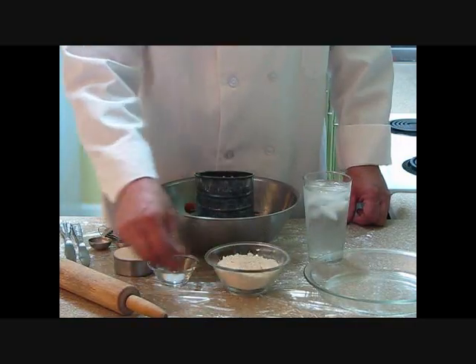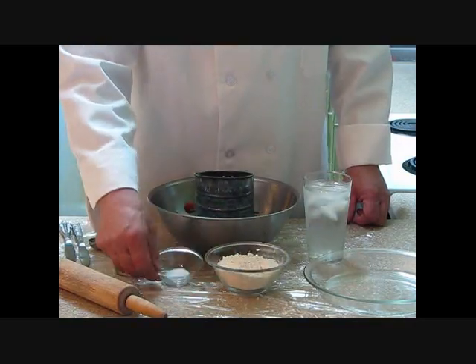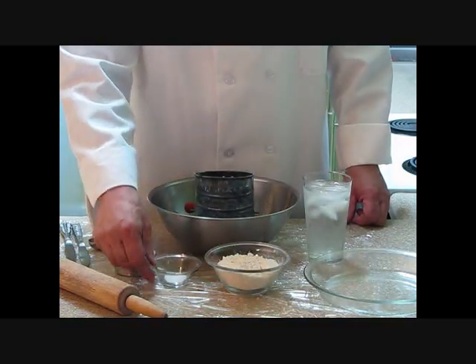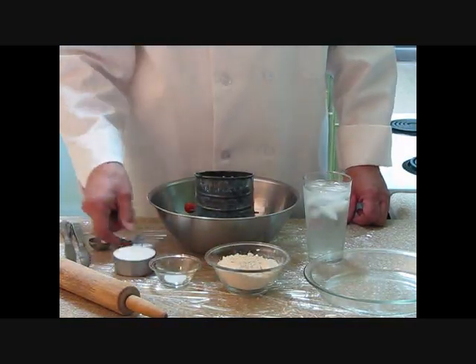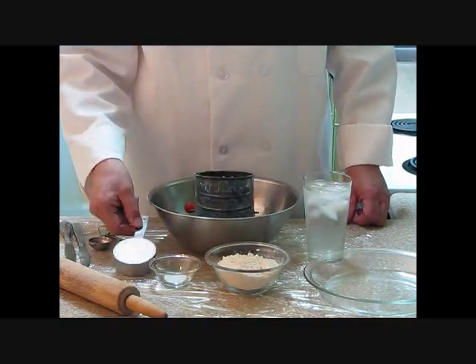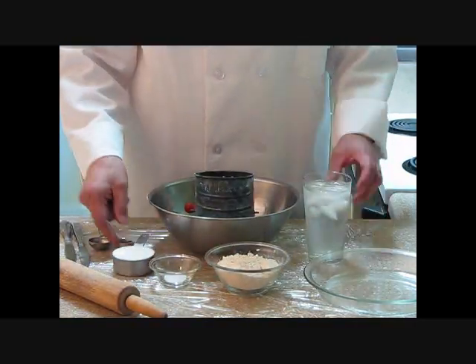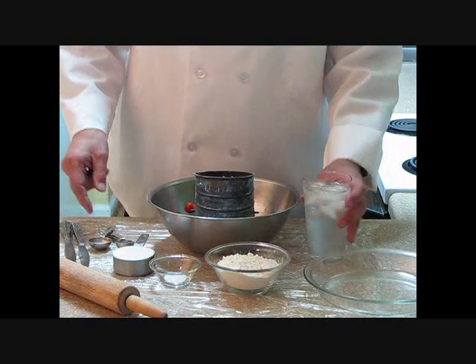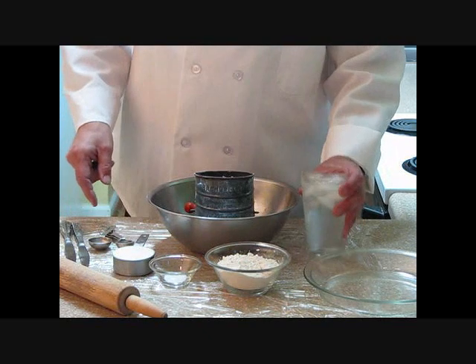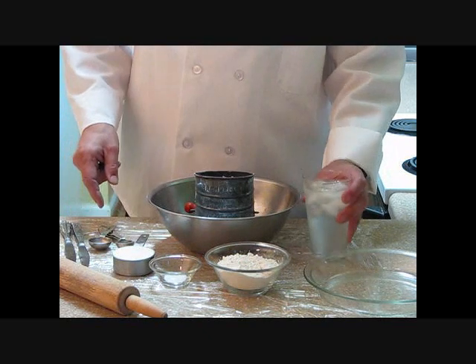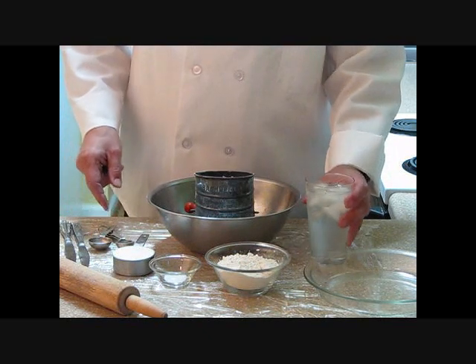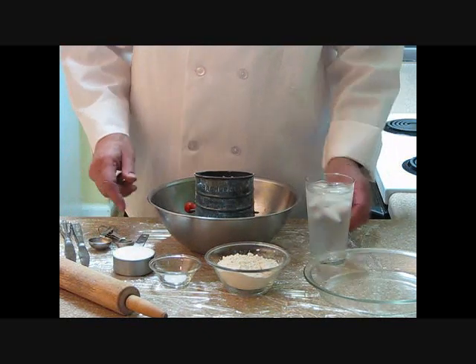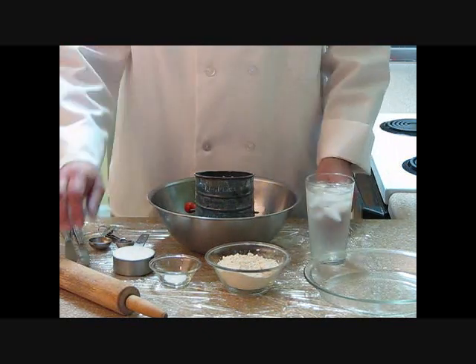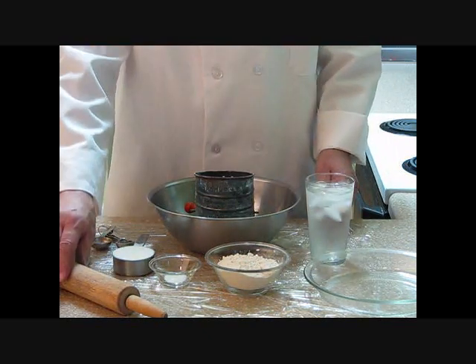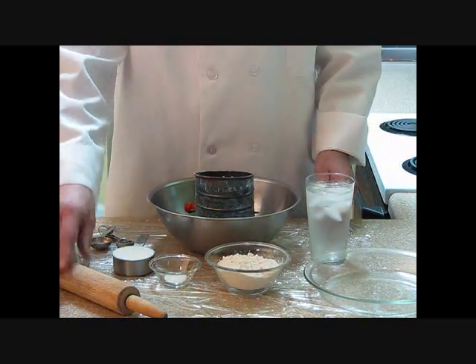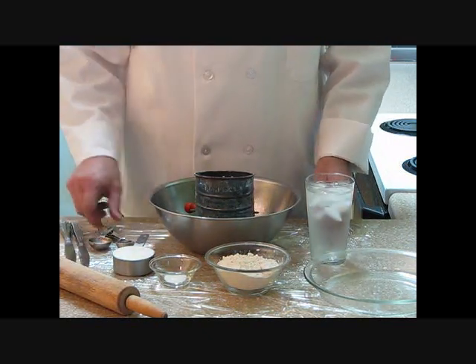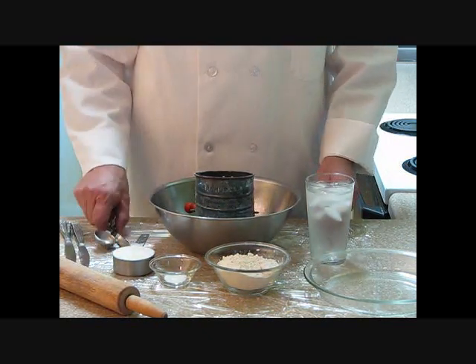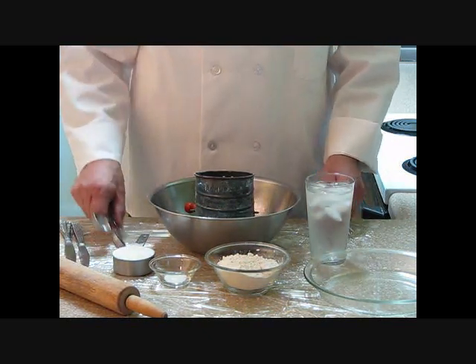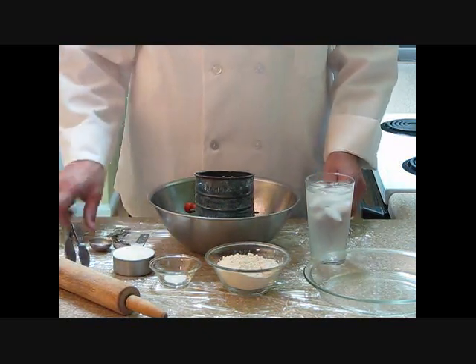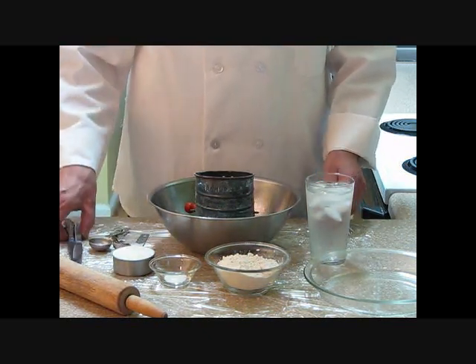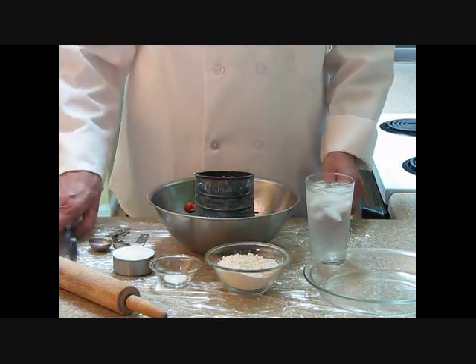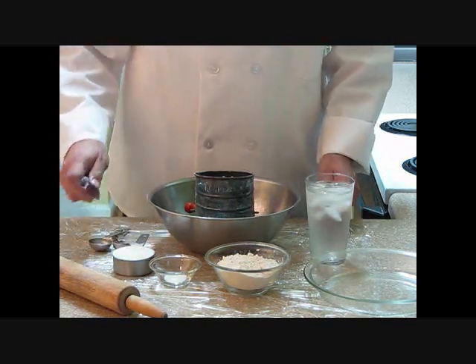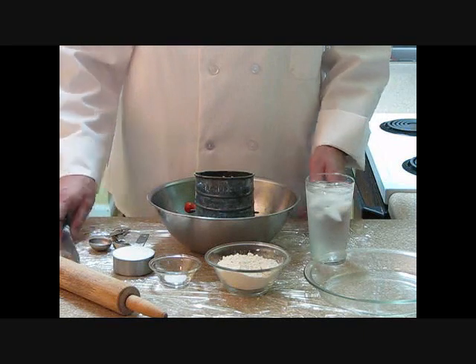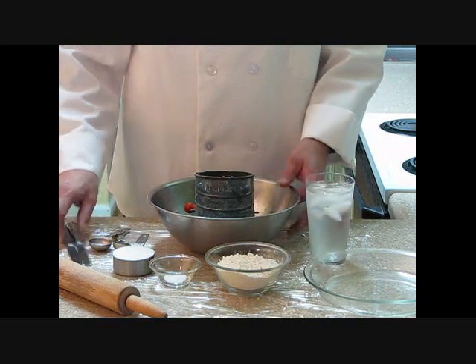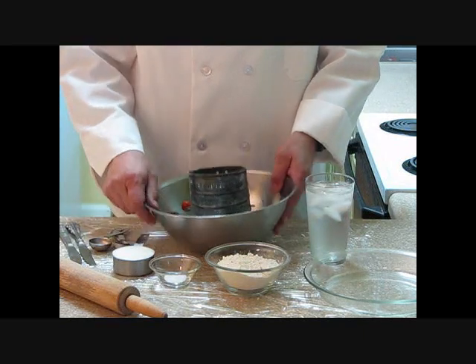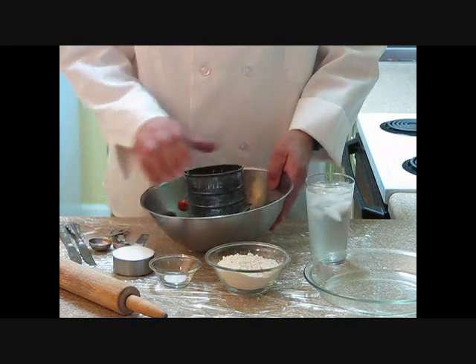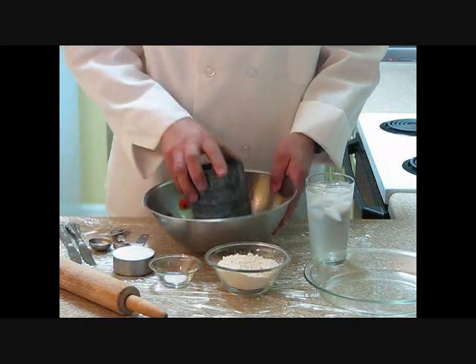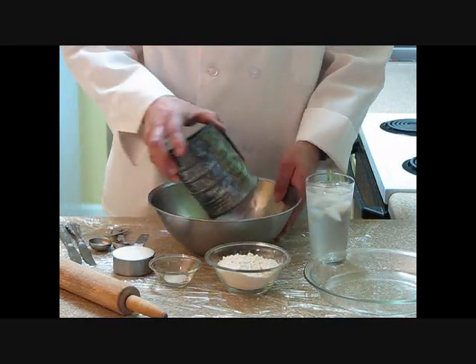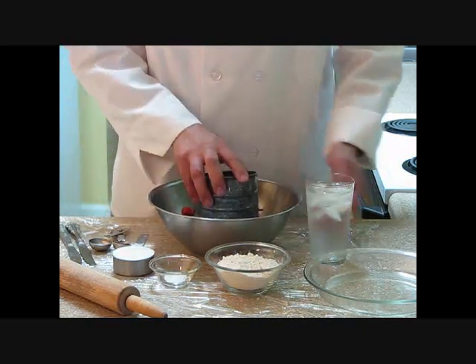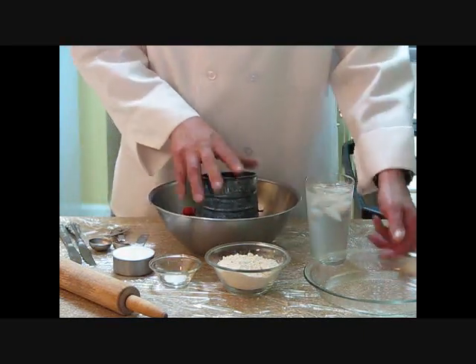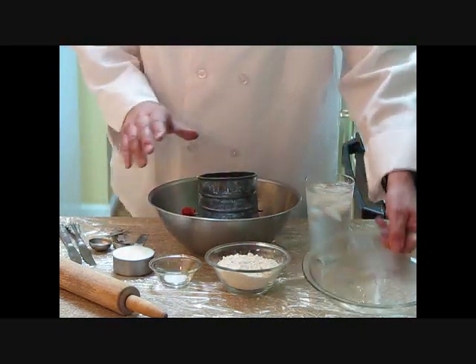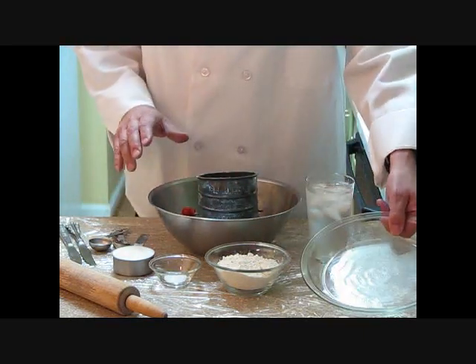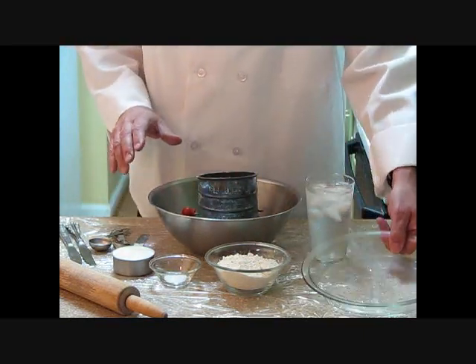Flour, salt, shortening, cold water. Tools we're going to need today is a rolling pin, measuring spoon, two dice, a bowl, a sifter, and we've got a pie pan.